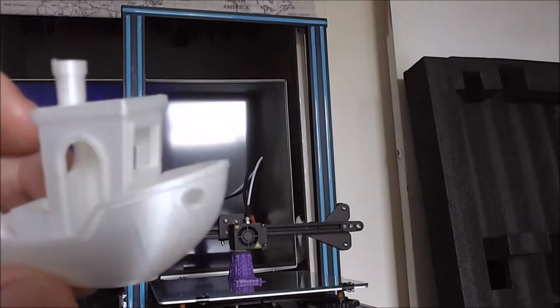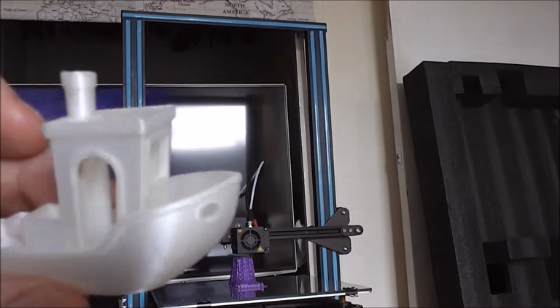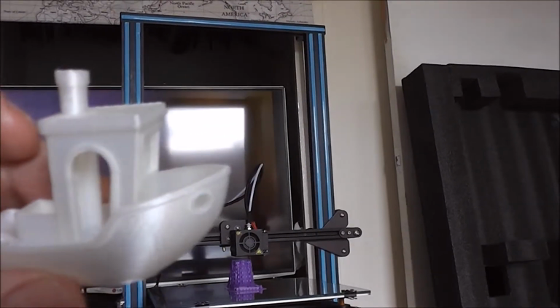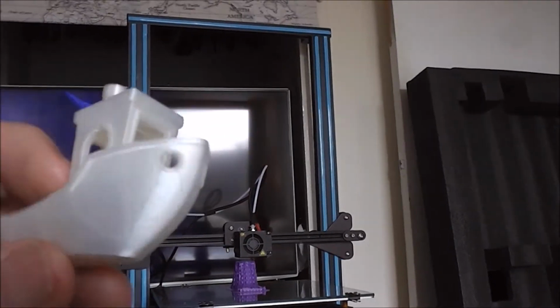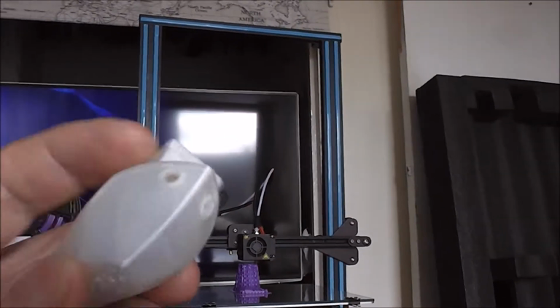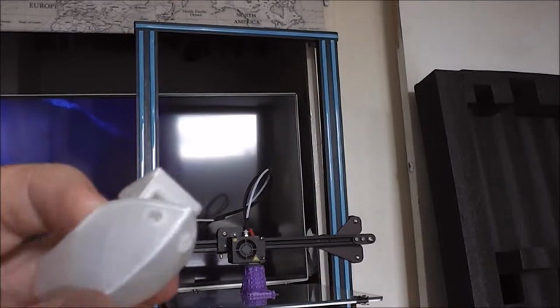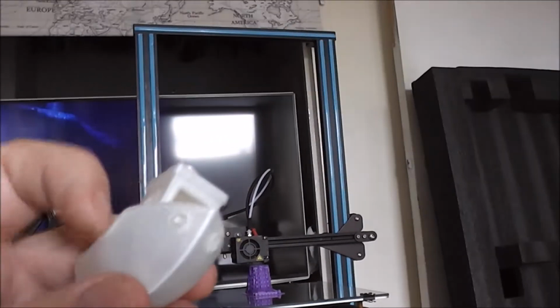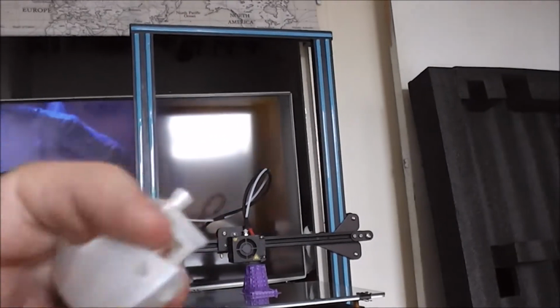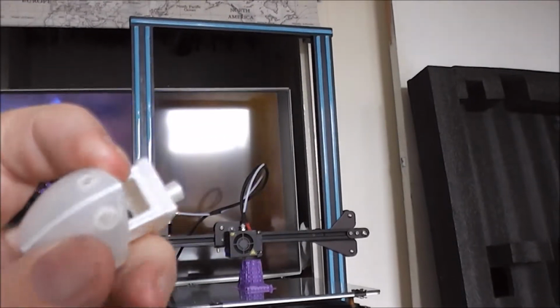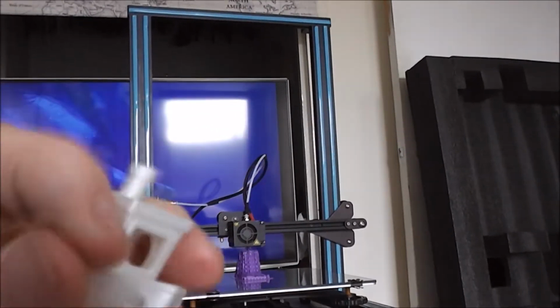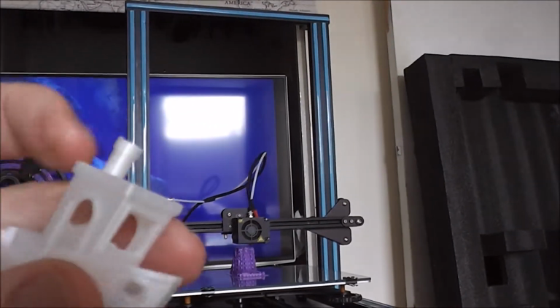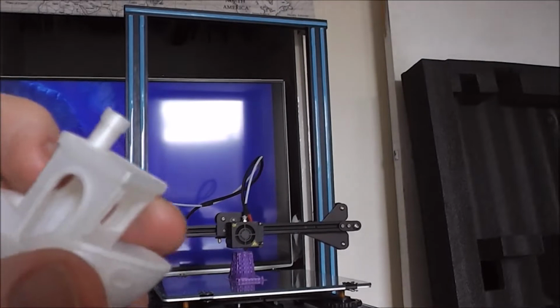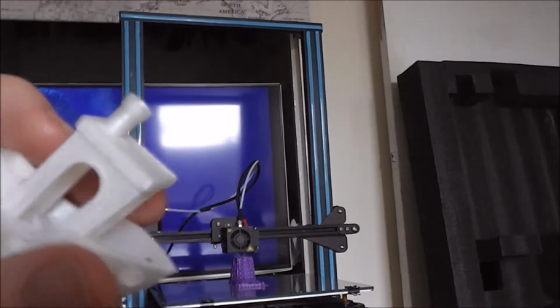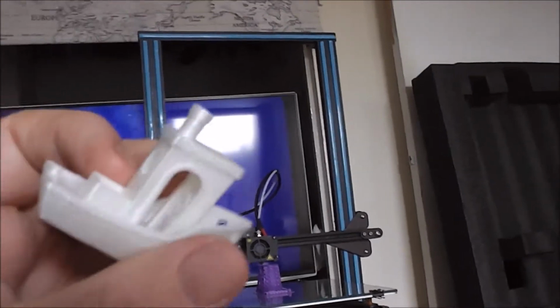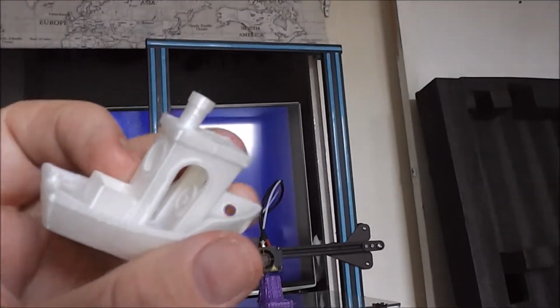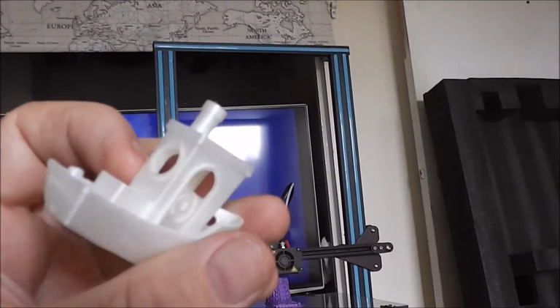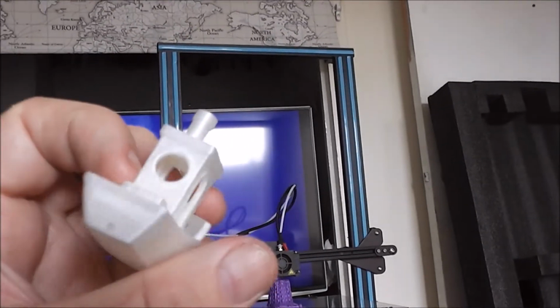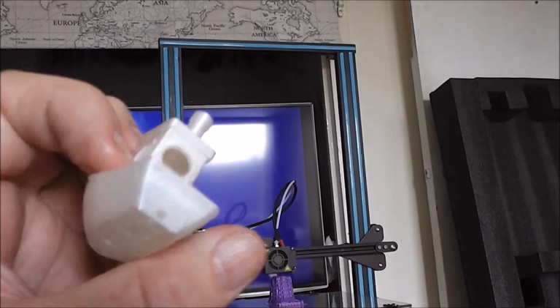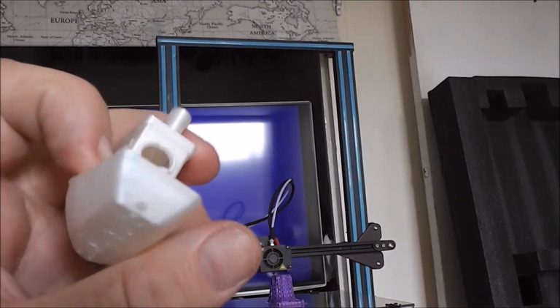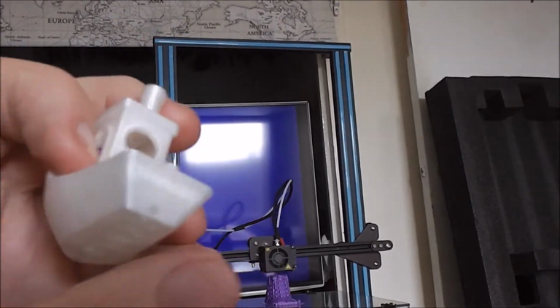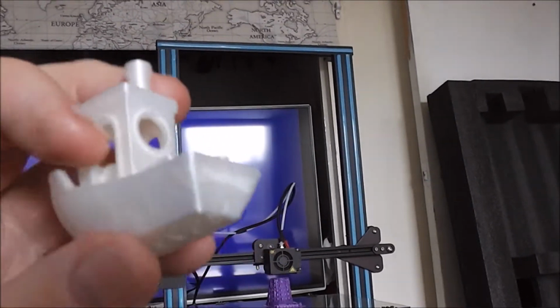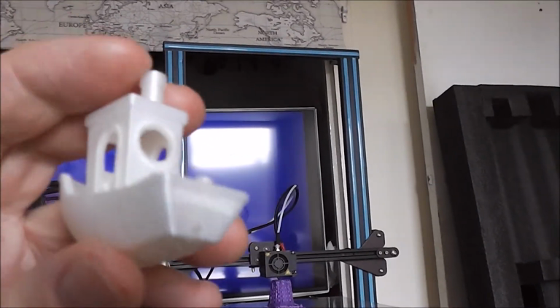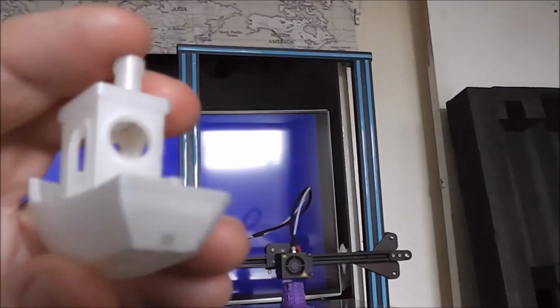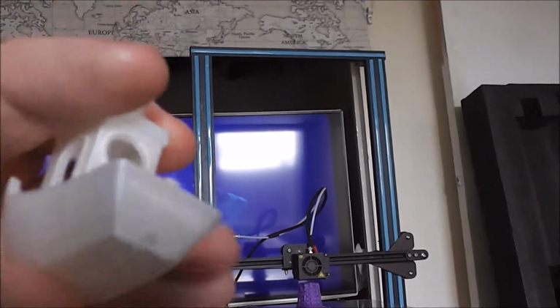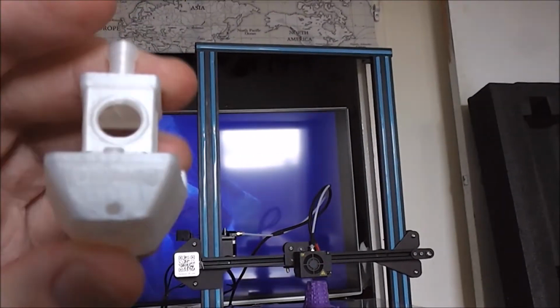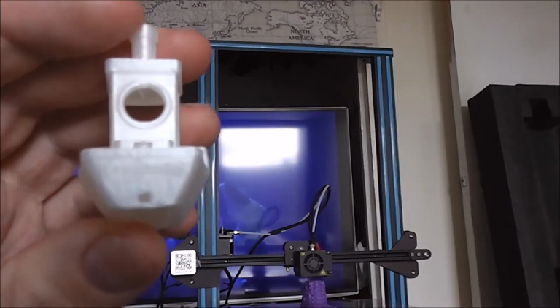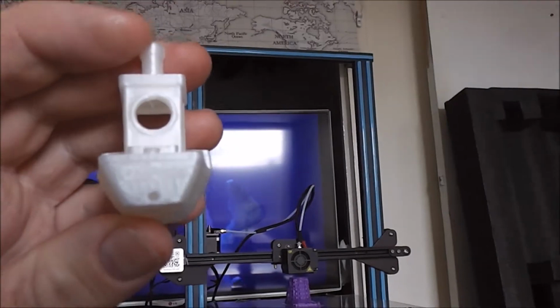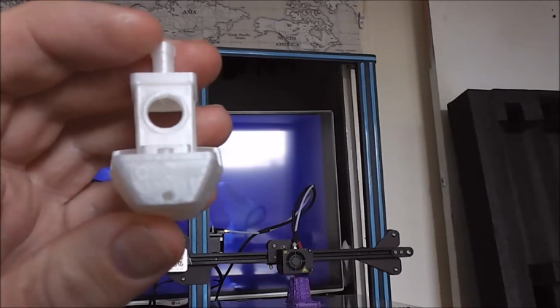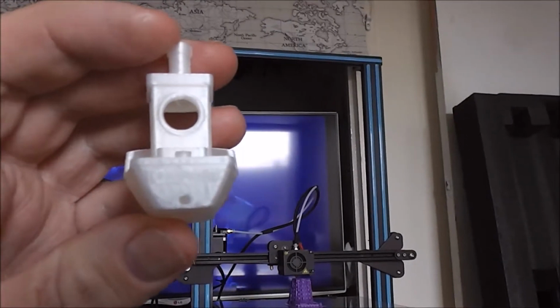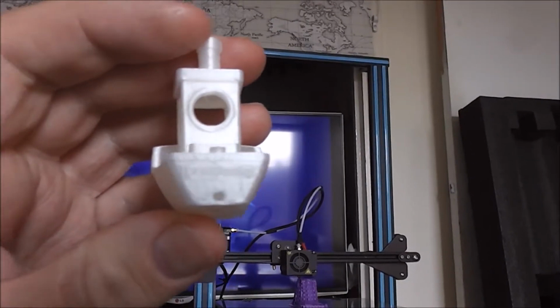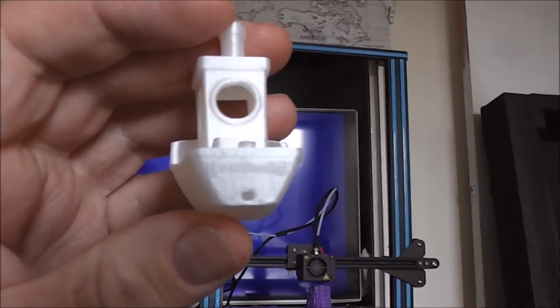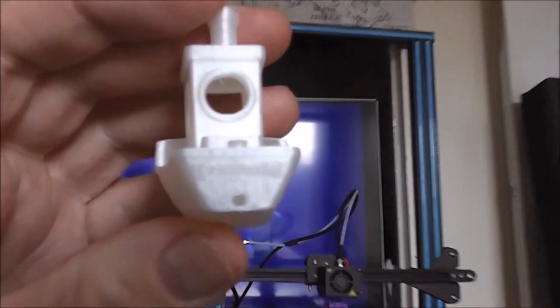There we are, again the 3D Bench. We're trying a different camera now — not my phone, this is a proper video camera. Hopefully you can see more detail on this.